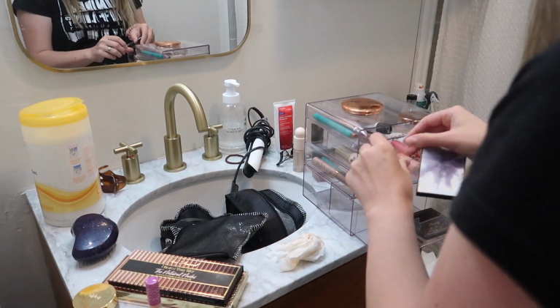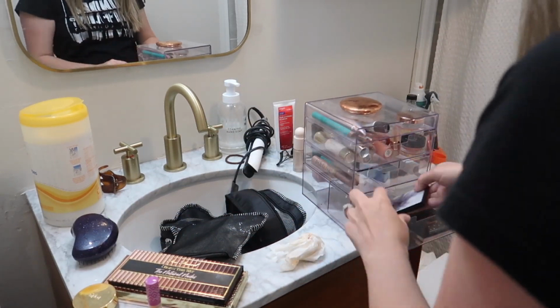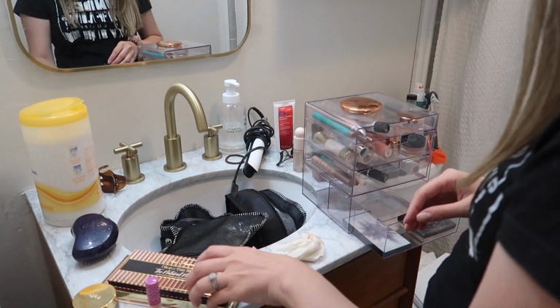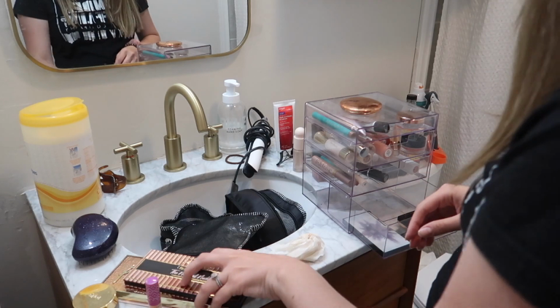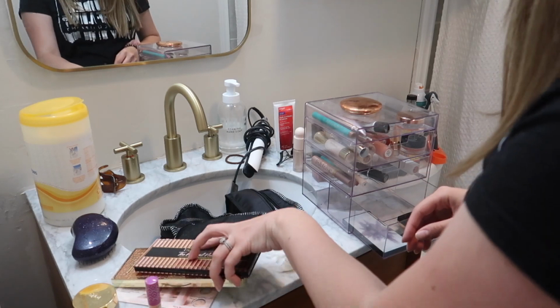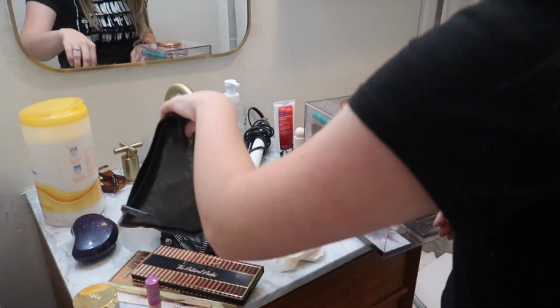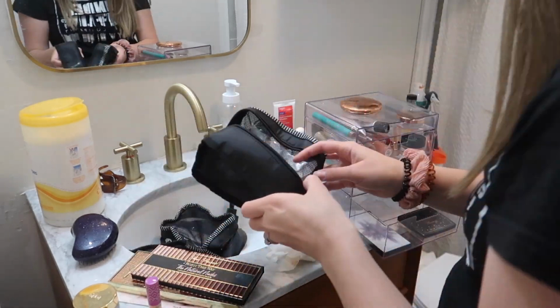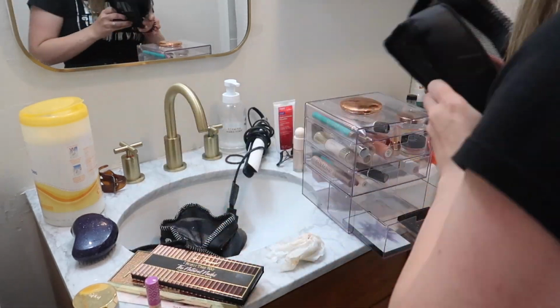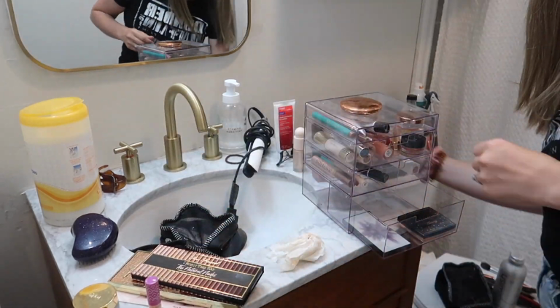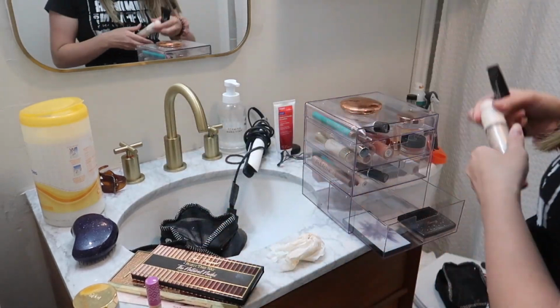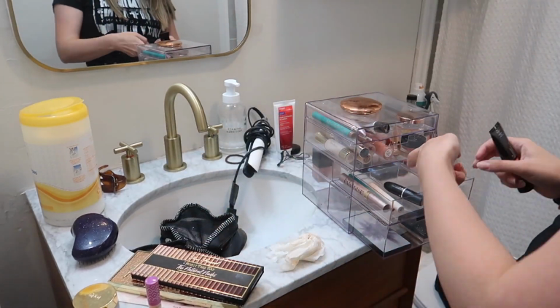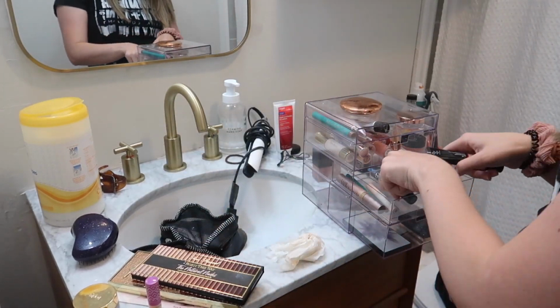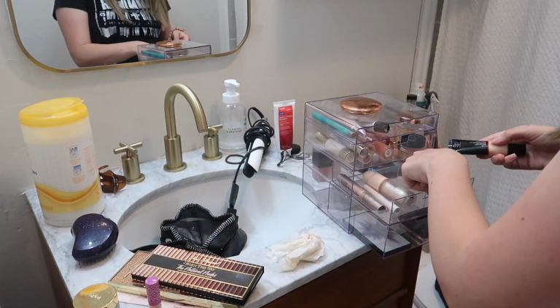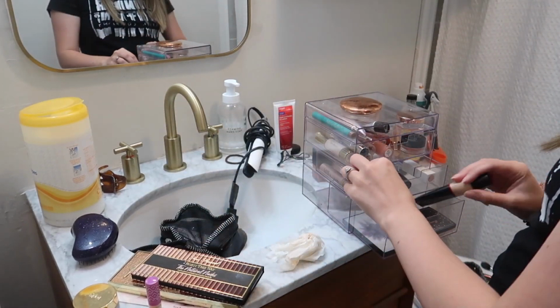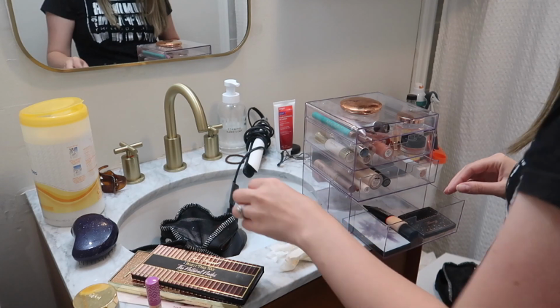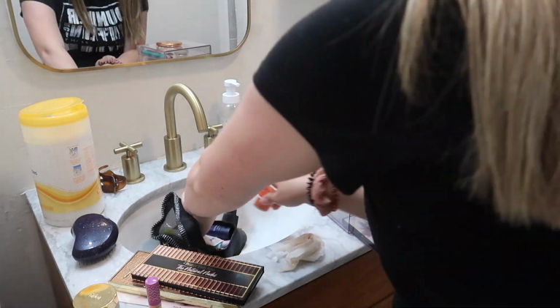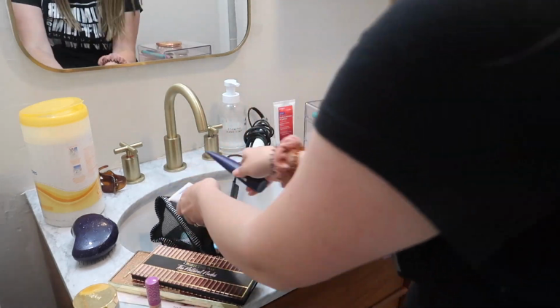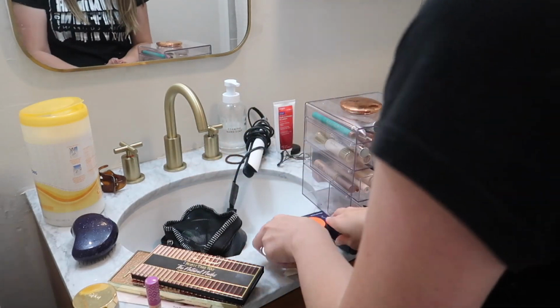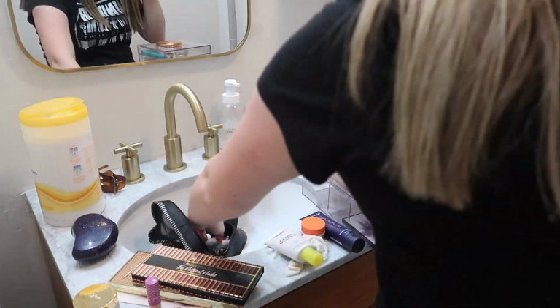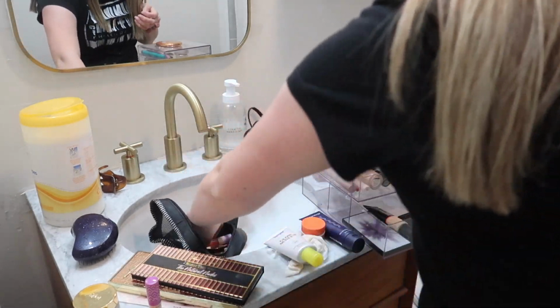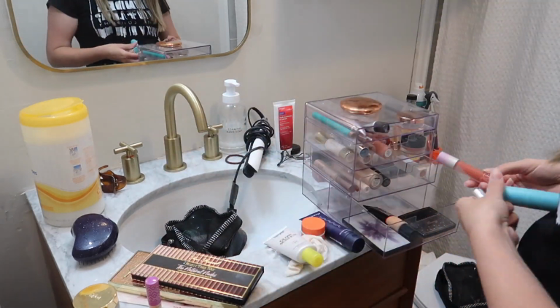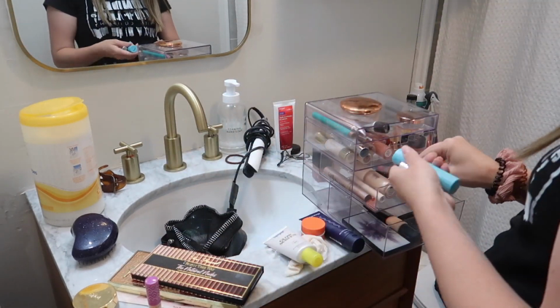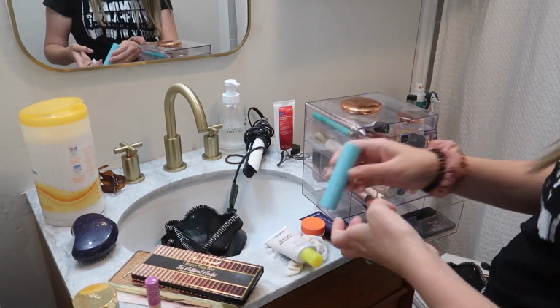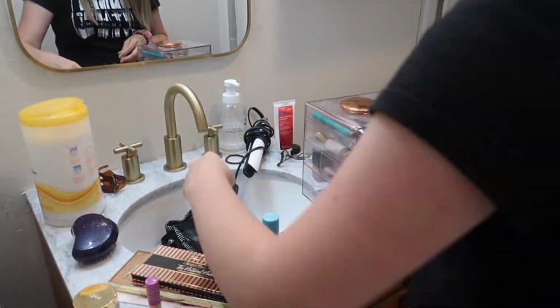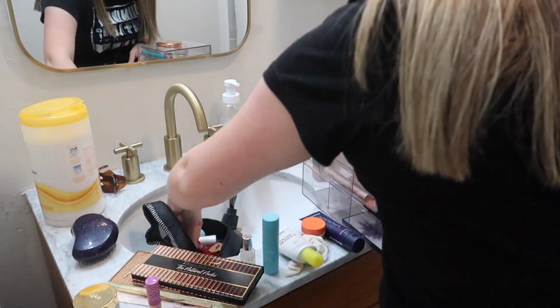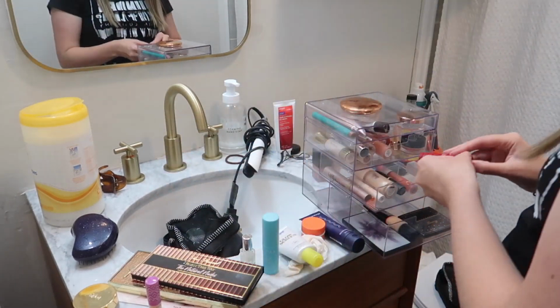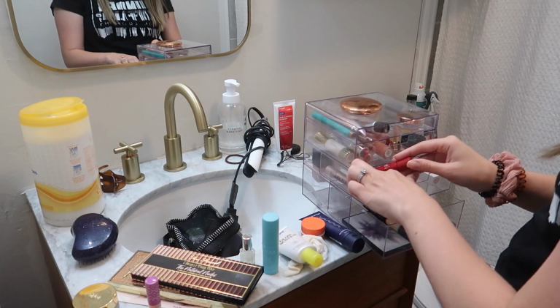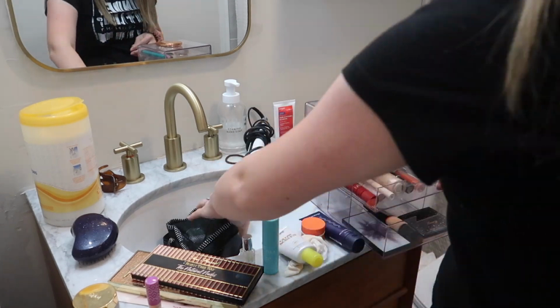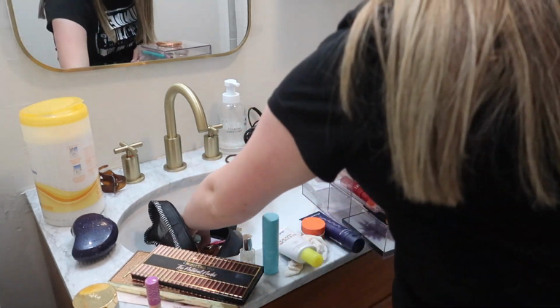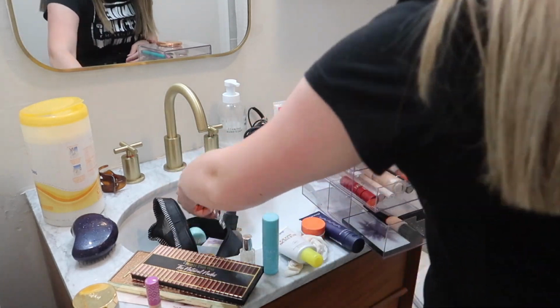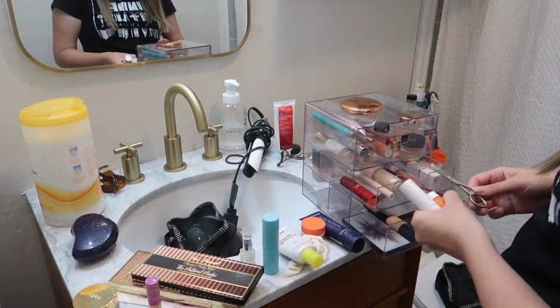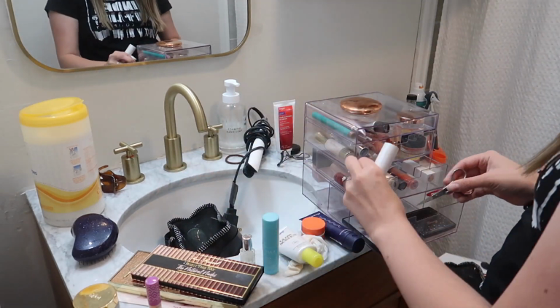Originally I wanted an organizer that was not clear because I feel like the clear look can kind of look like clutter, but I just could not find one that I liked that was the right size in a non-clear option. Now that it's in there, I think it looks fine and it doesn't make the room look cluttered.